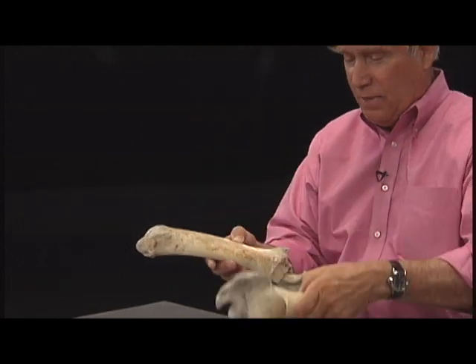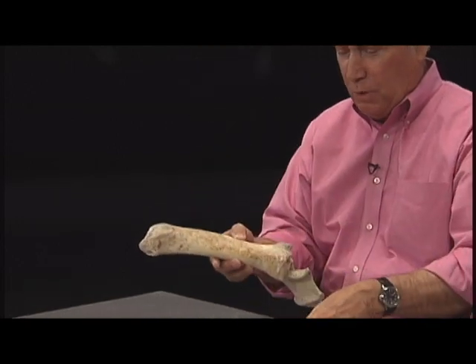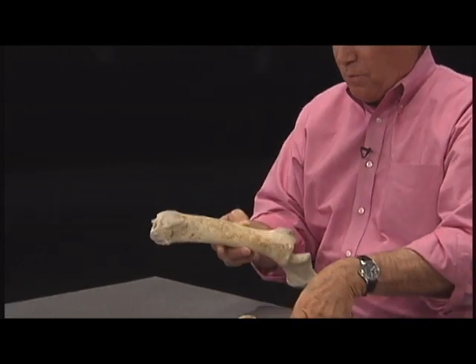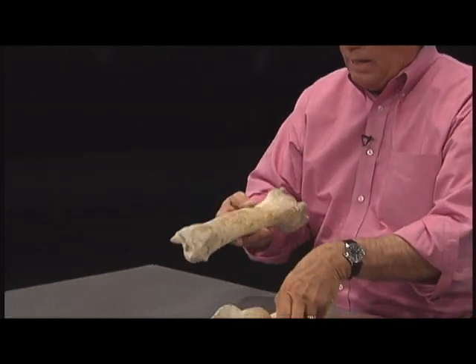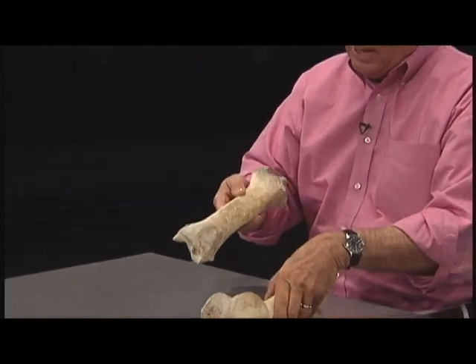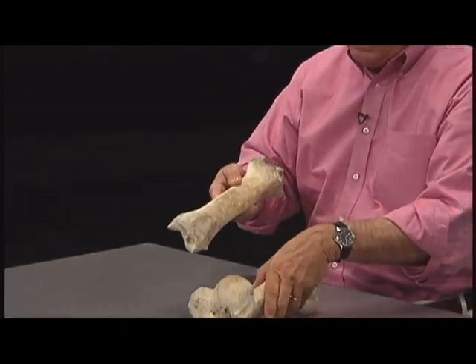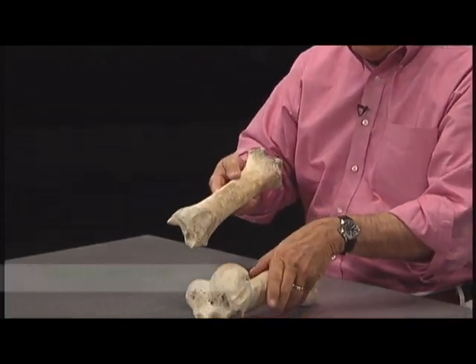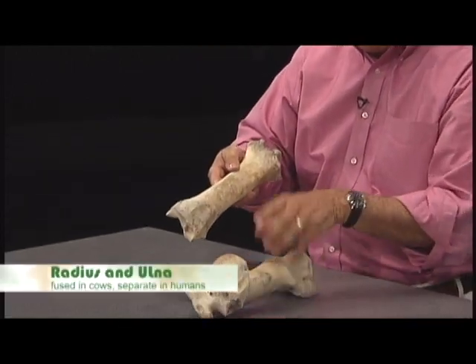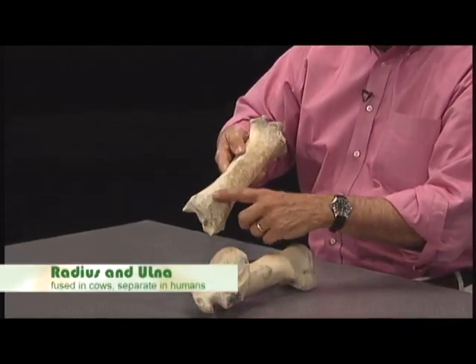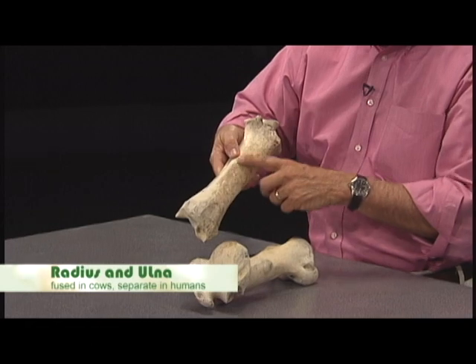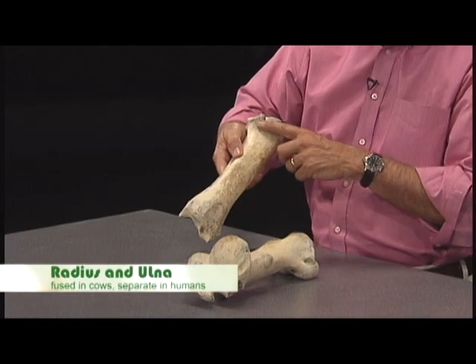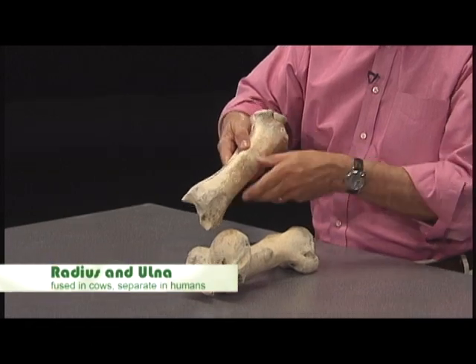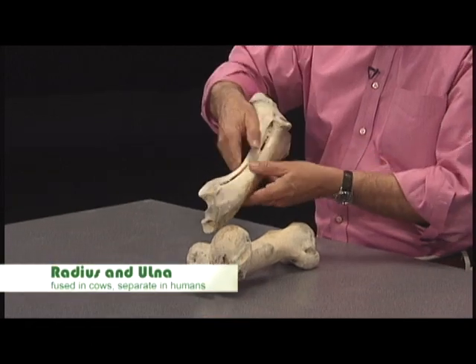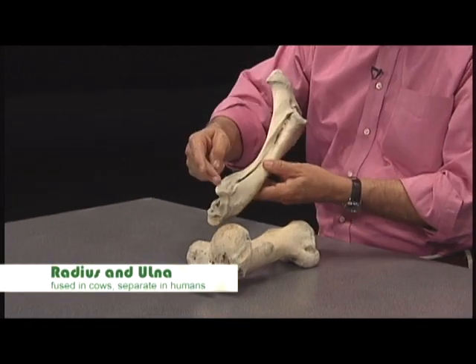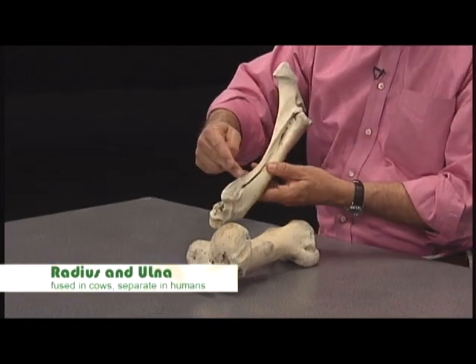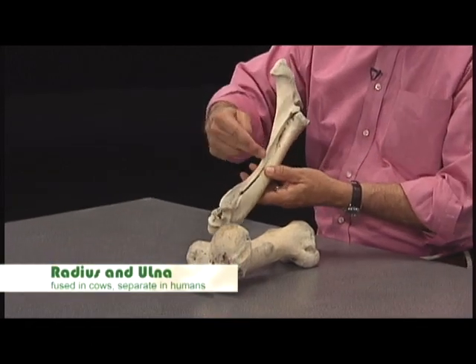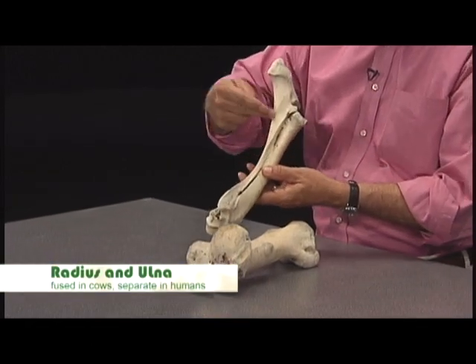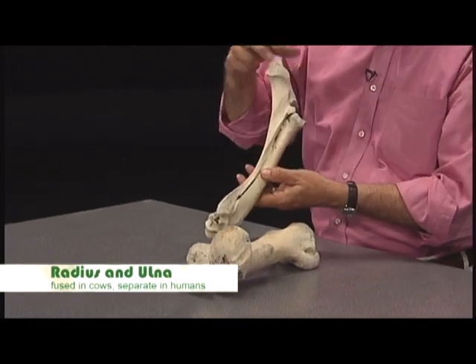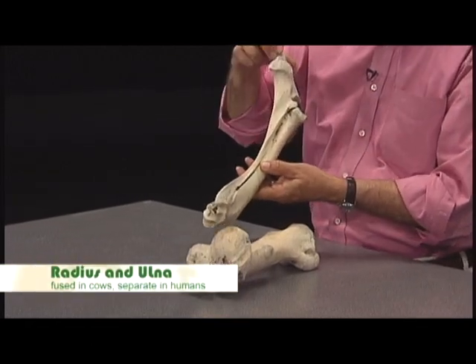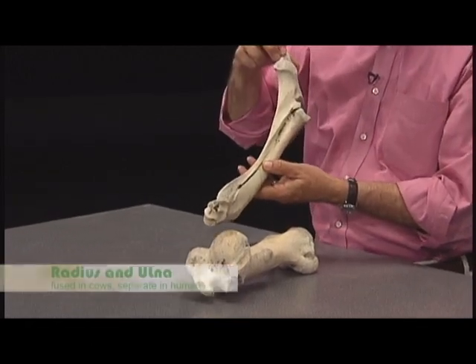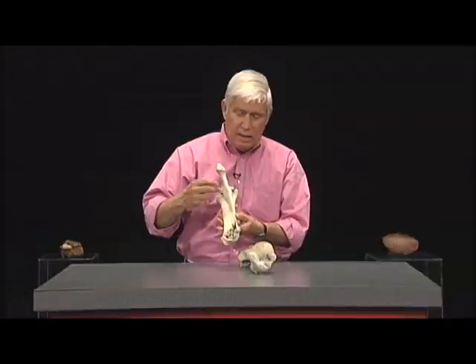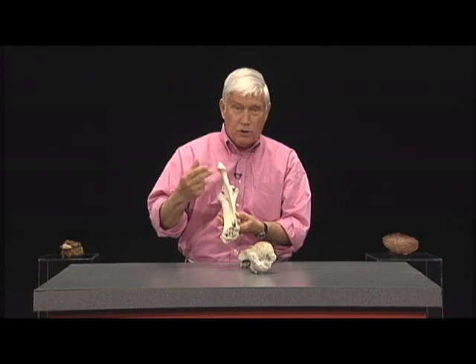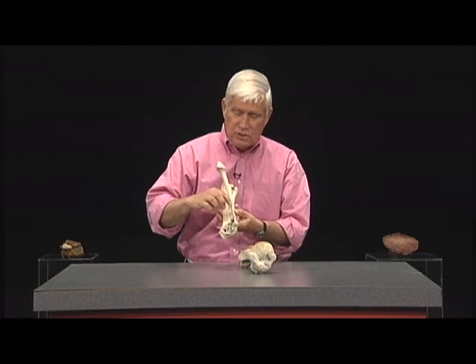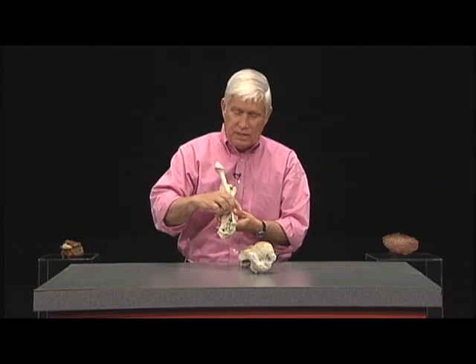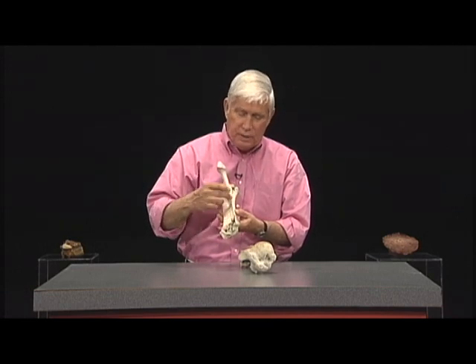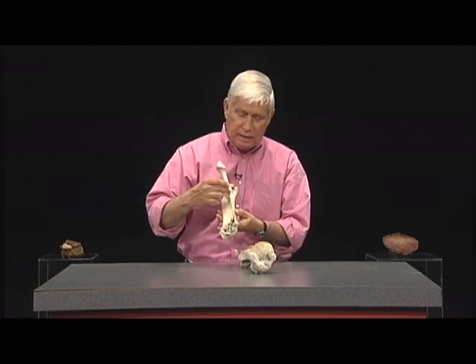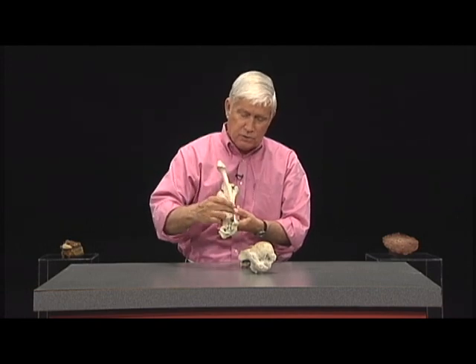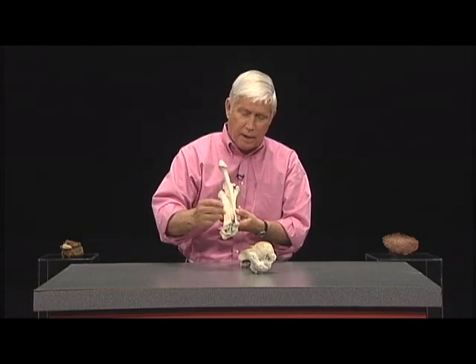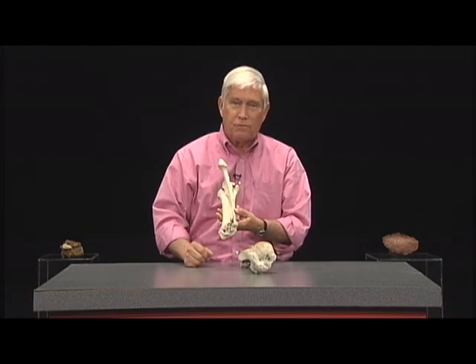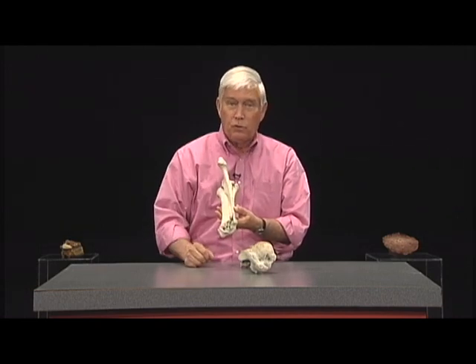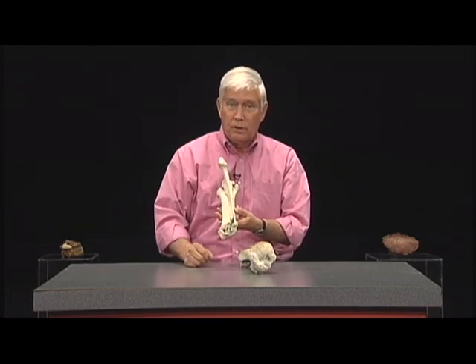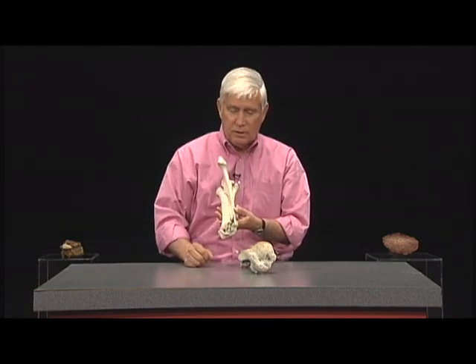This bone right here is the radius — this really big flat one — and this is the ulna with the little projection on it. In humans they stay separate, but in cows they actually fuse together.